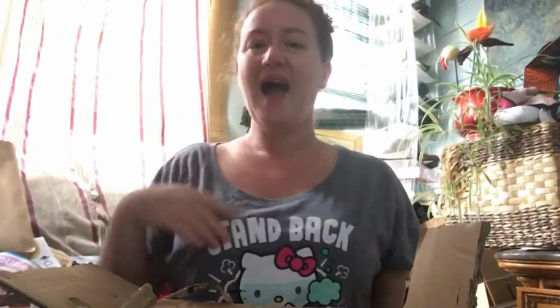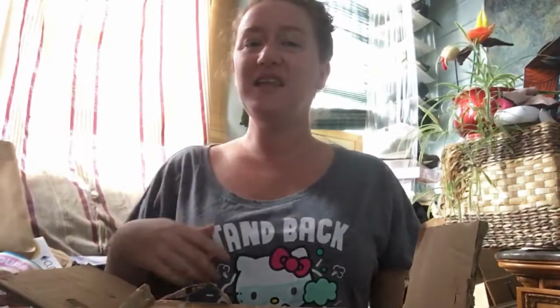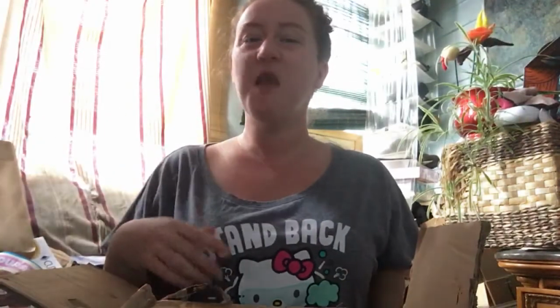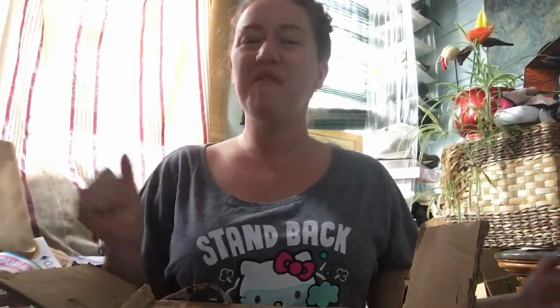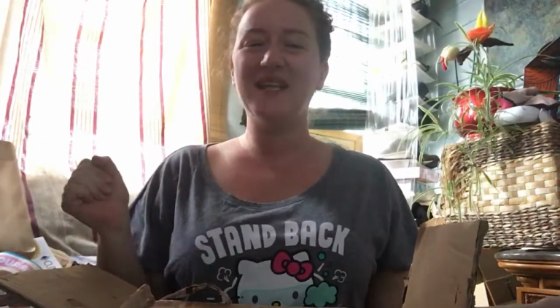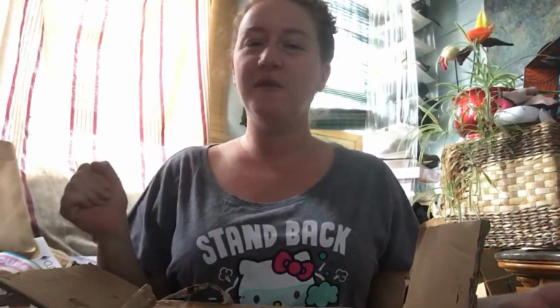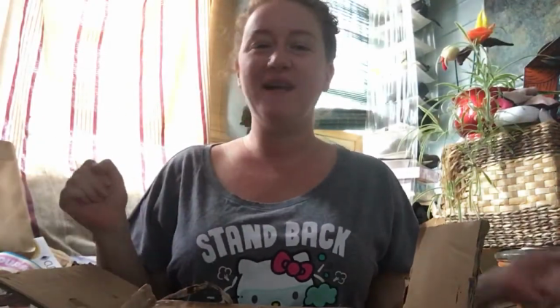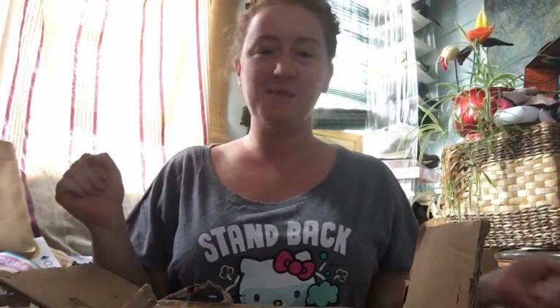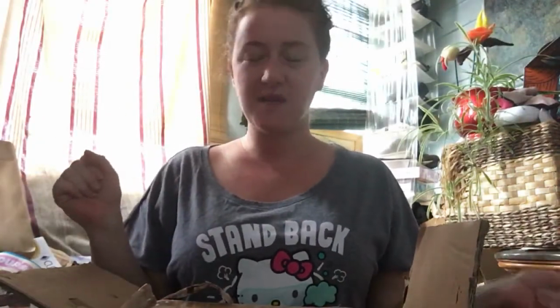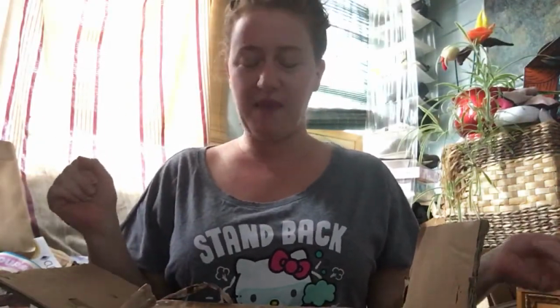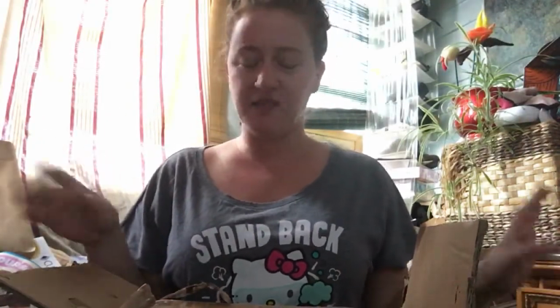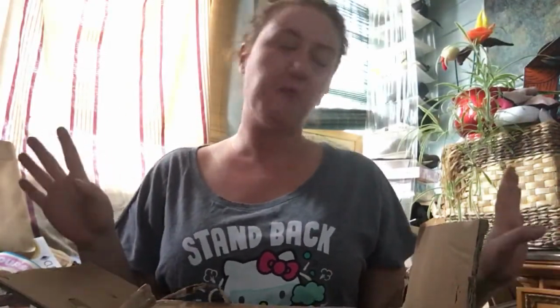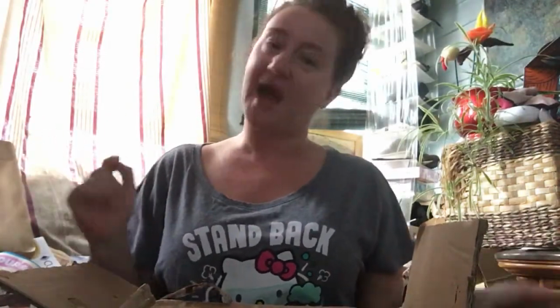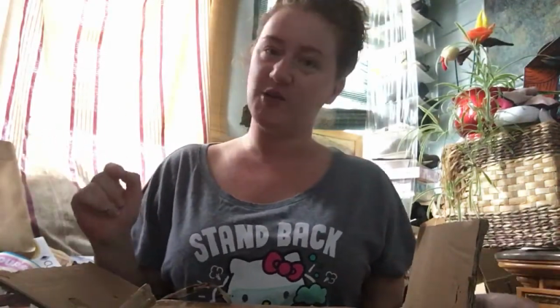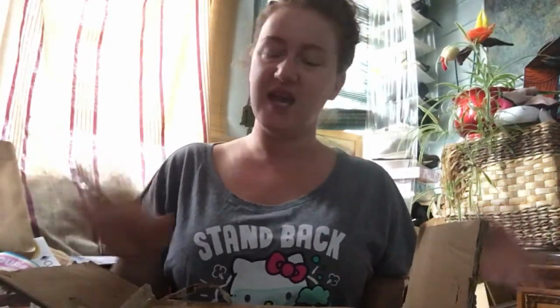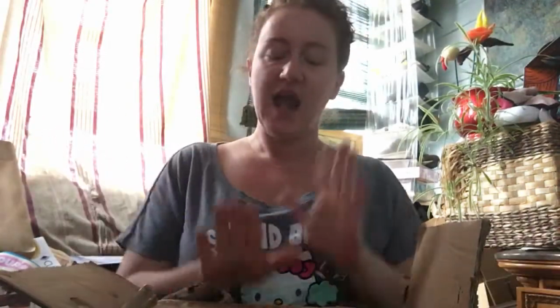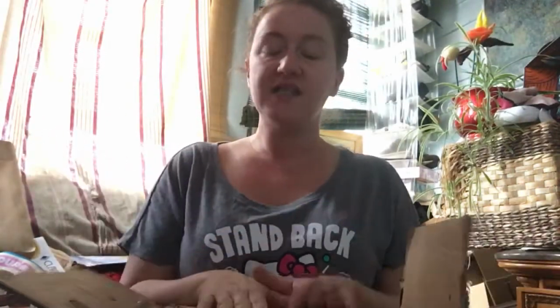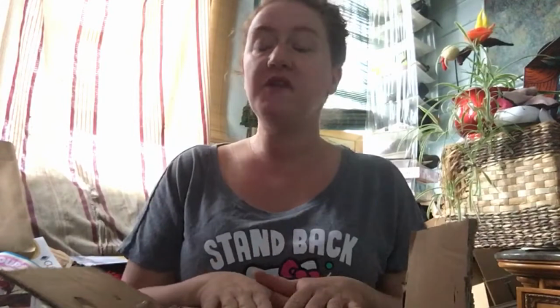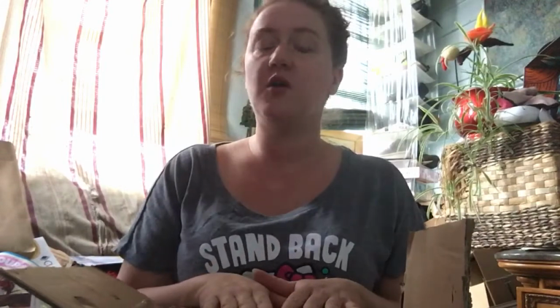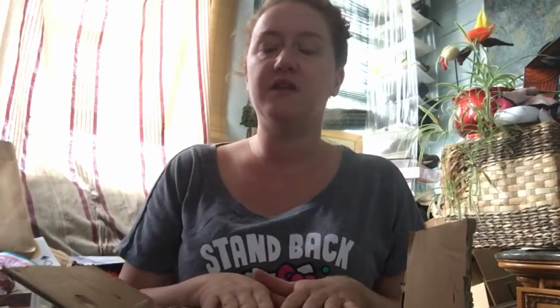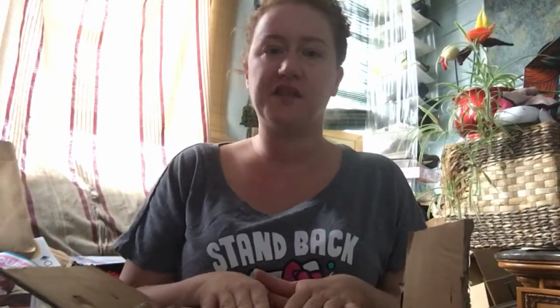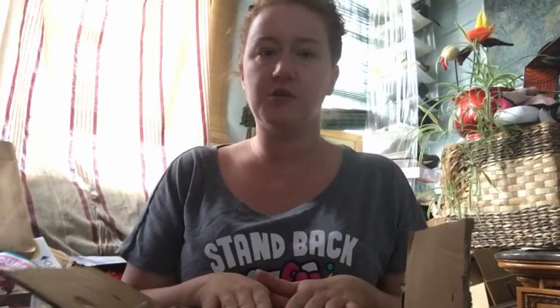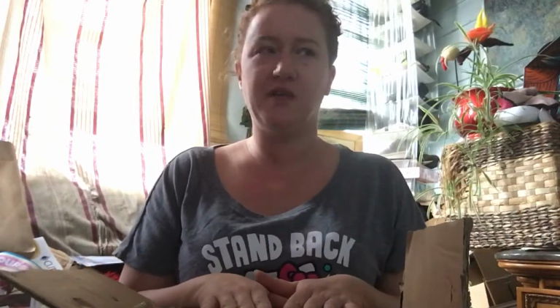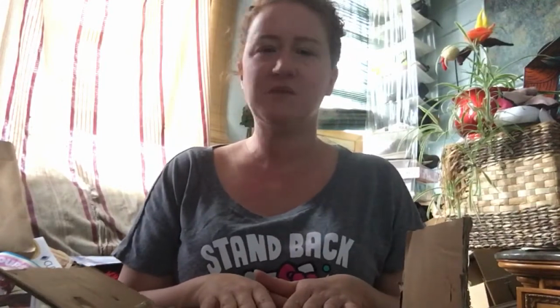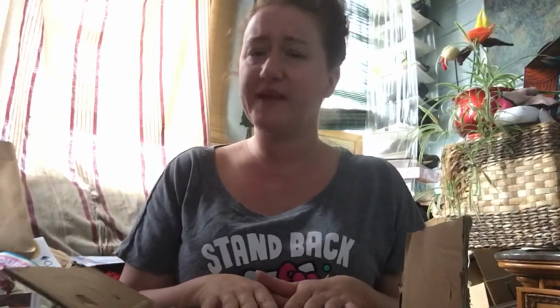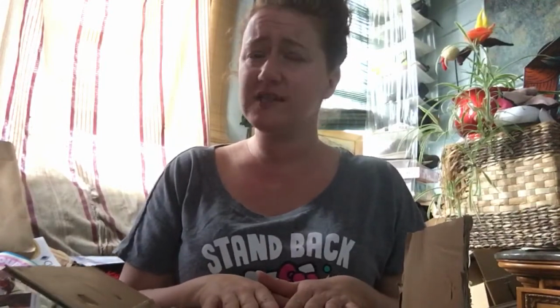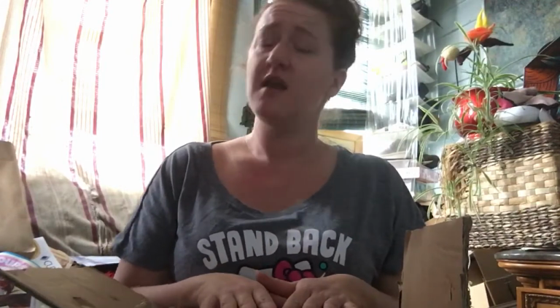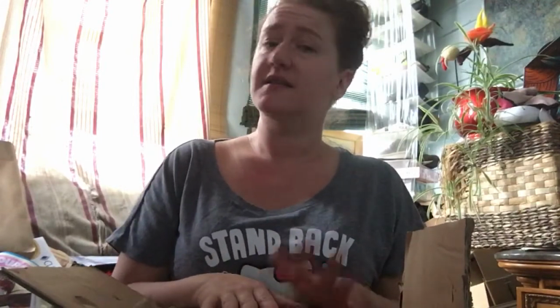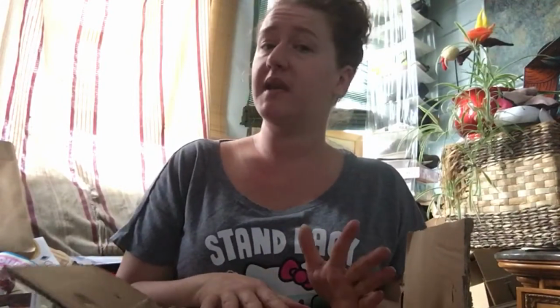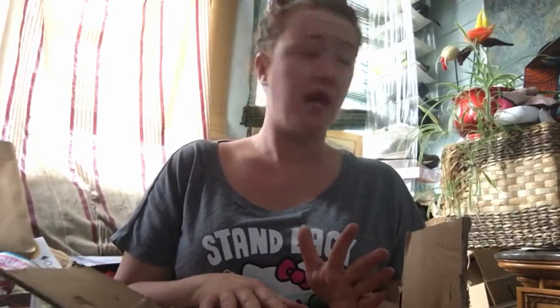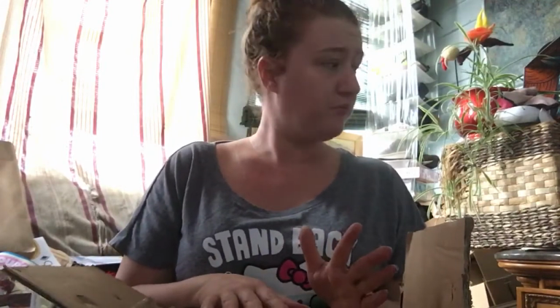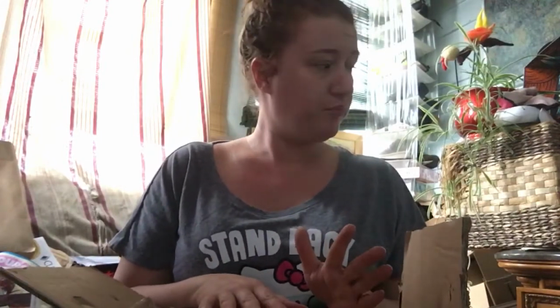Hi loves, I hope everybody's doing well. I just picked up my package from the Dollar Tree. I saw this on one of the Dollar Tree Facebook pages. Somebody had...